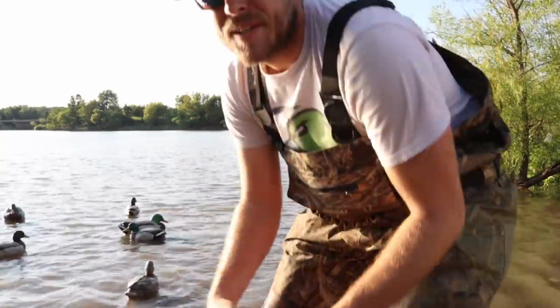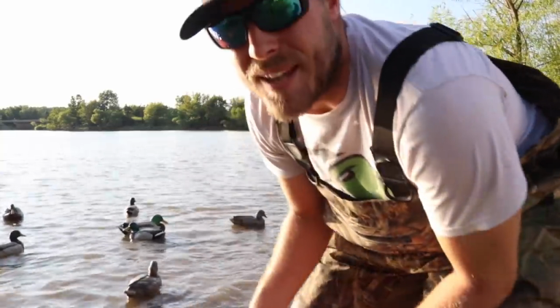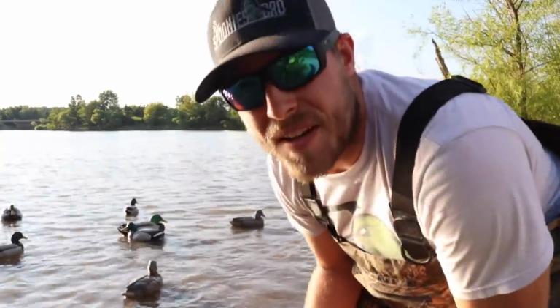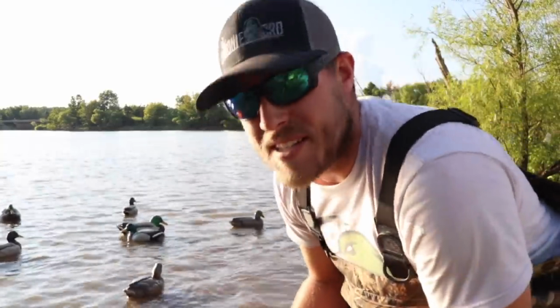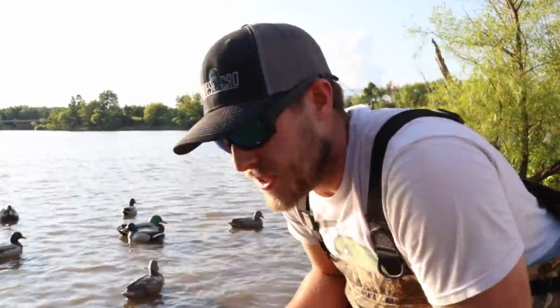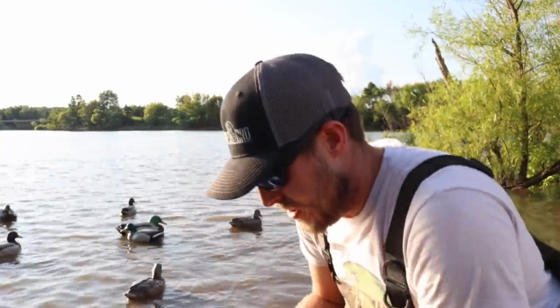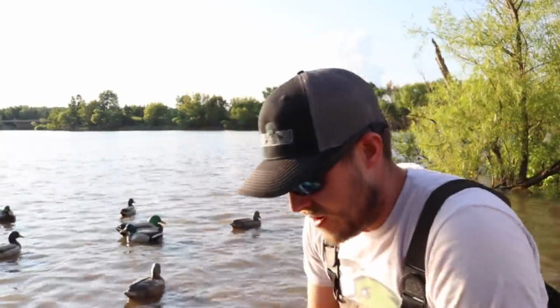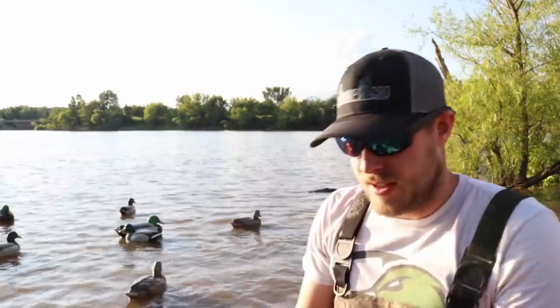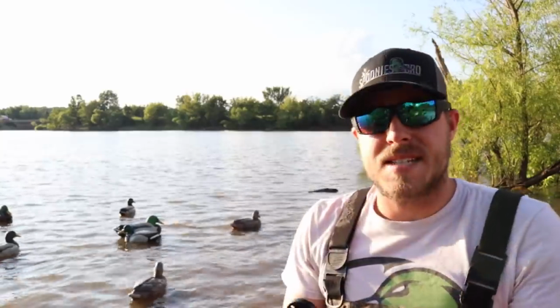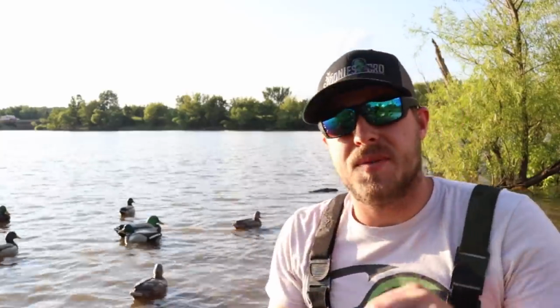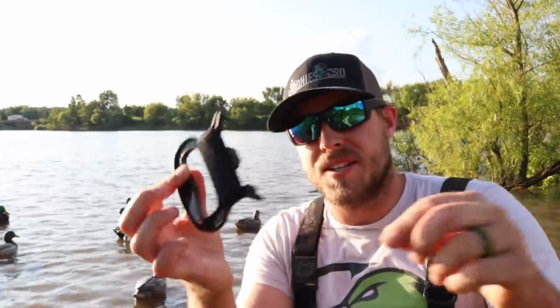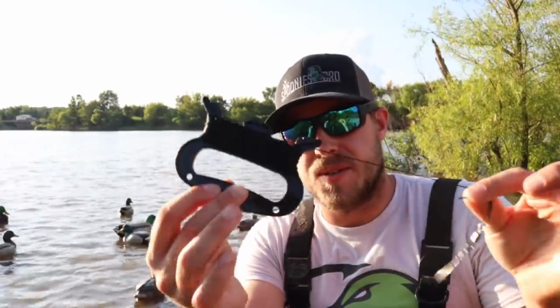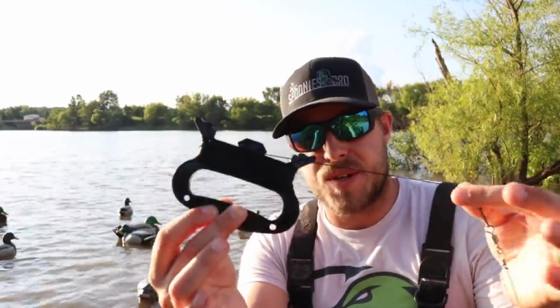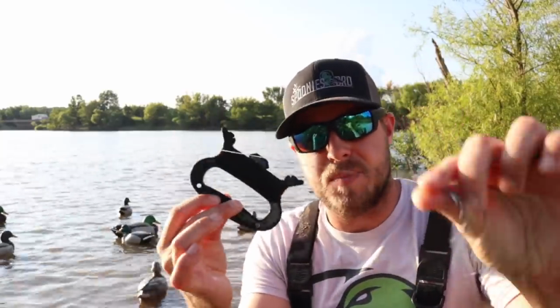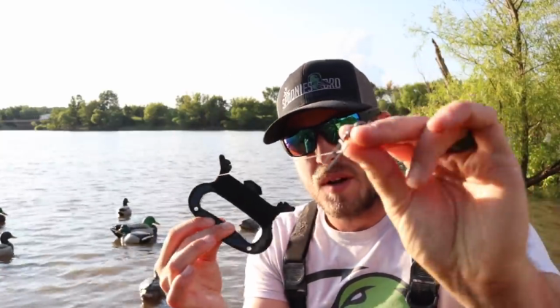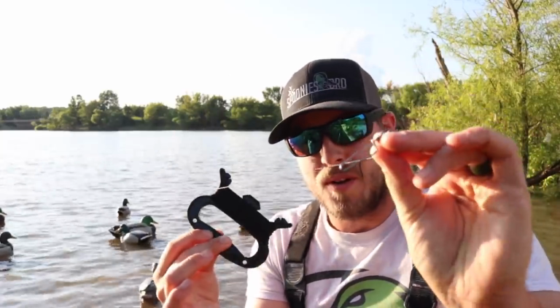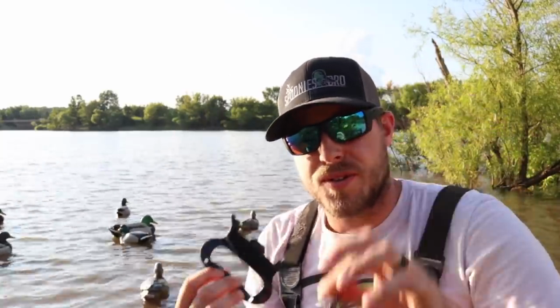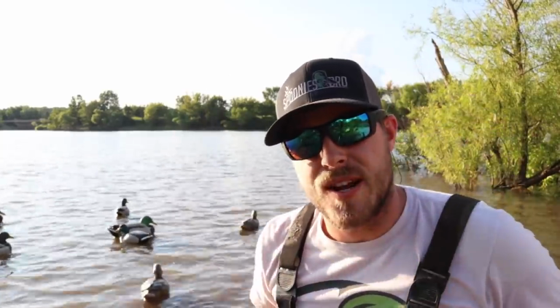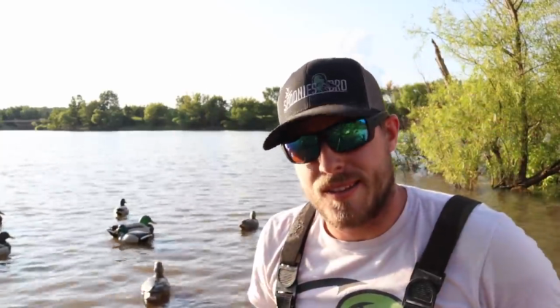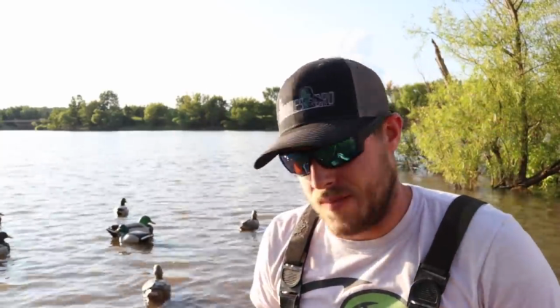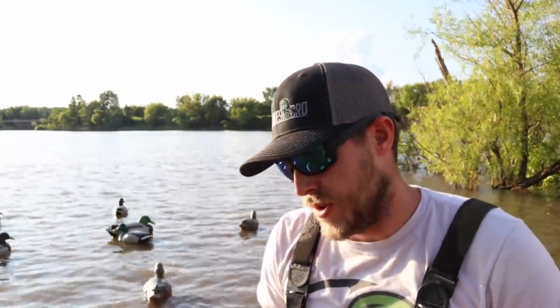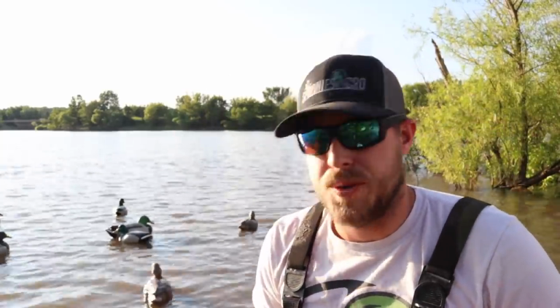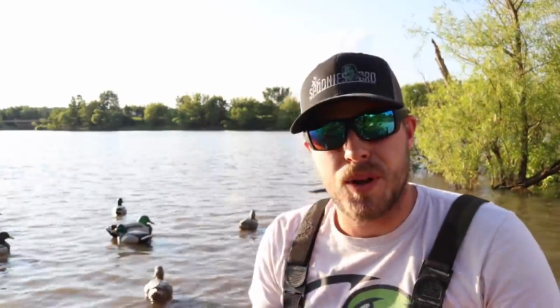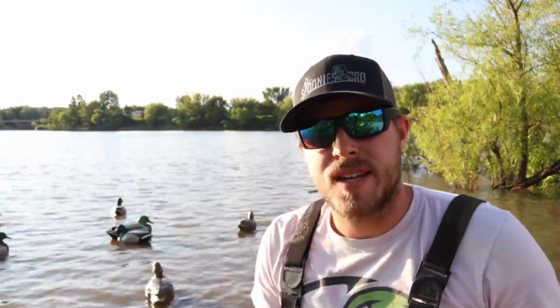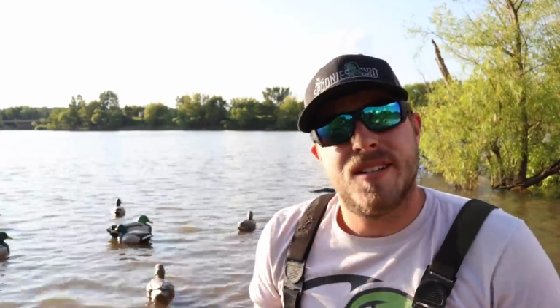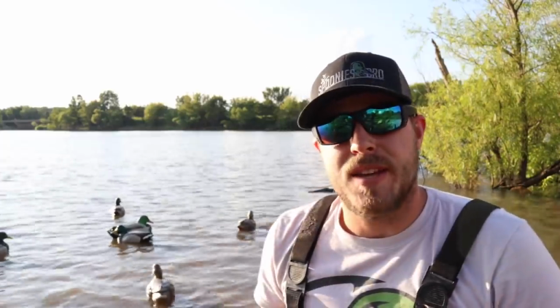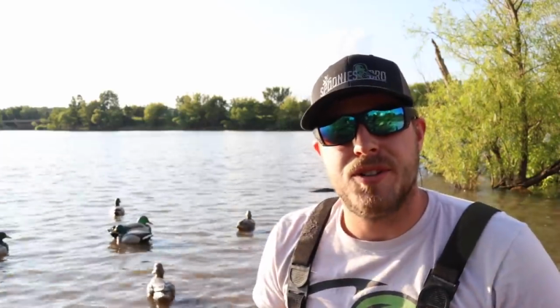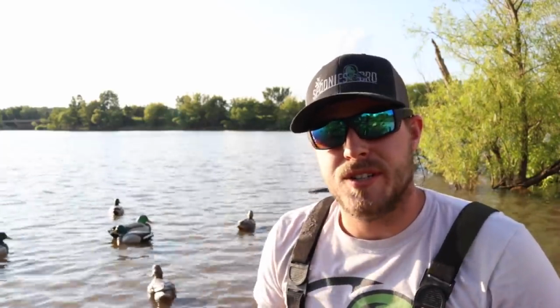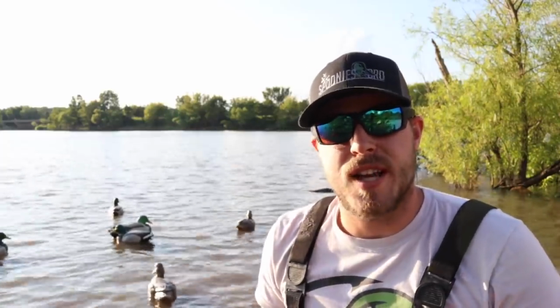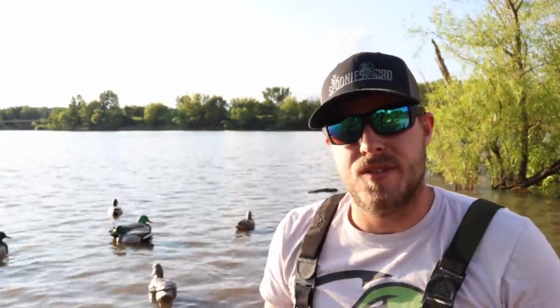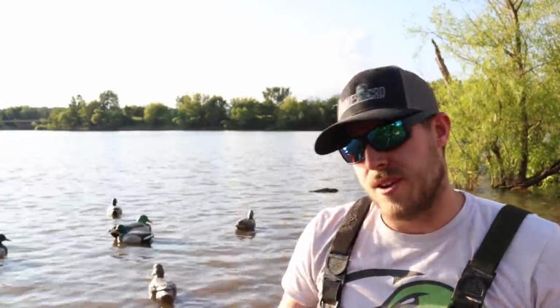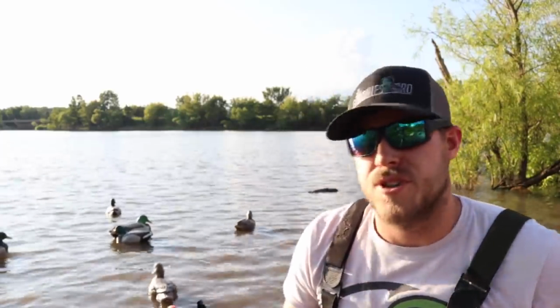We got the decoy spreader out and the last thing we need to do is hook up our little string that we'll use to pull it and make the motion — just like a regular jerk rig.